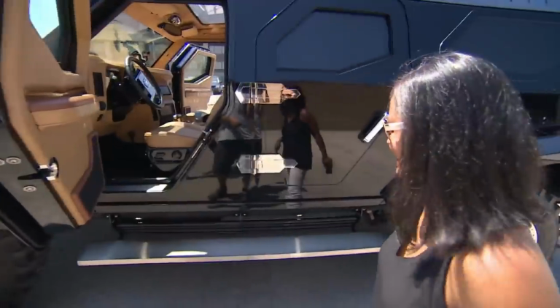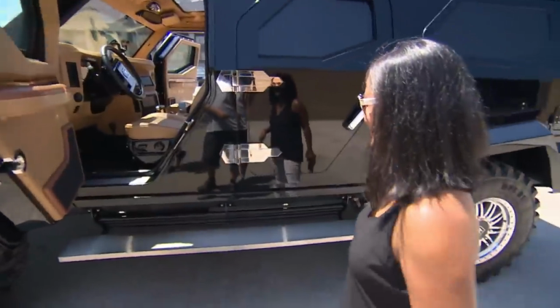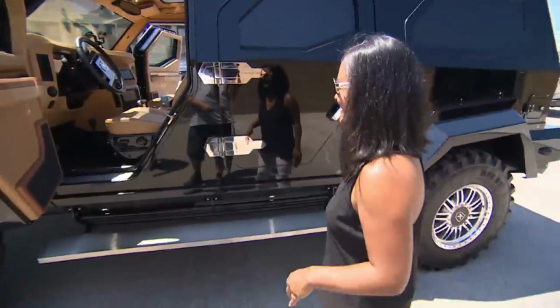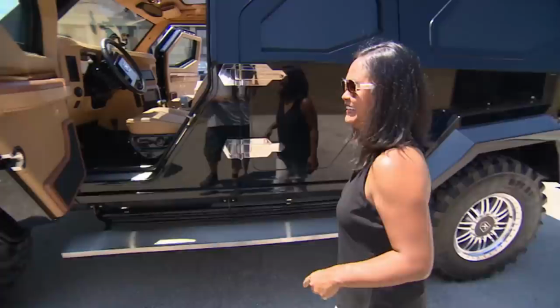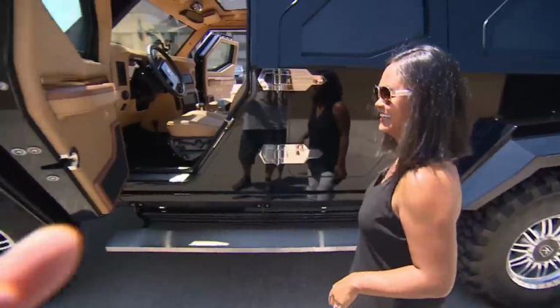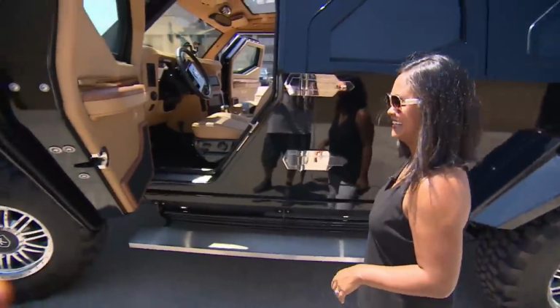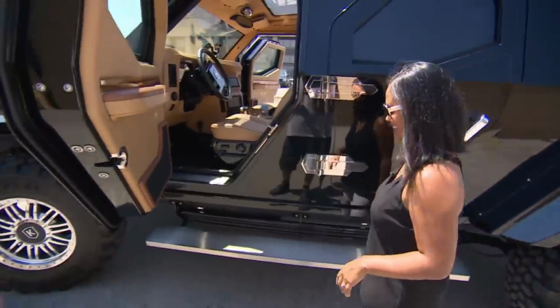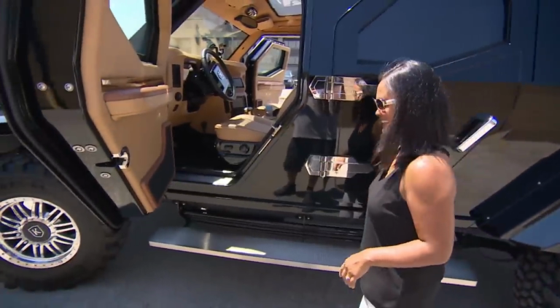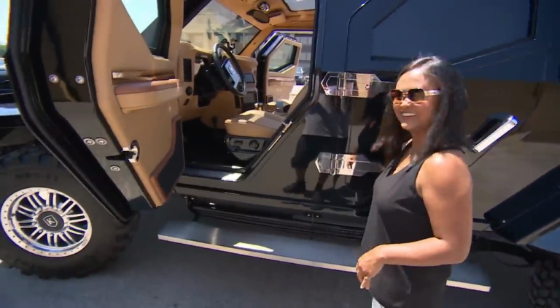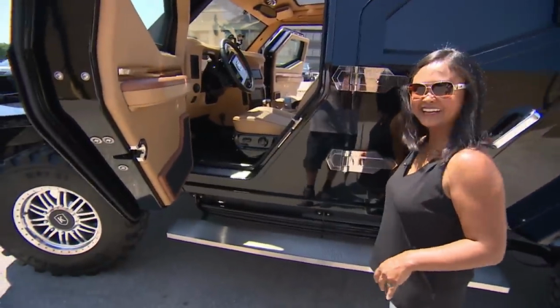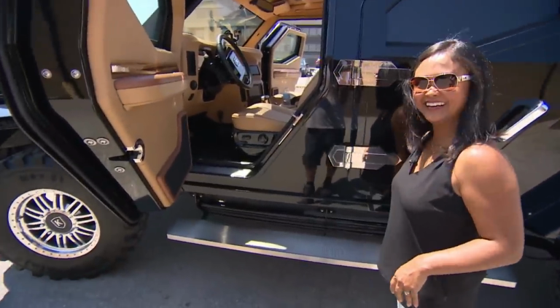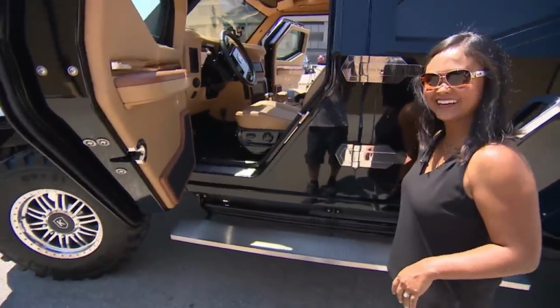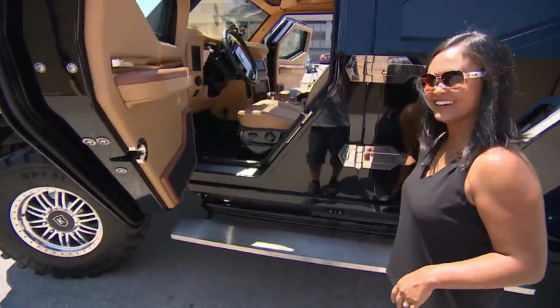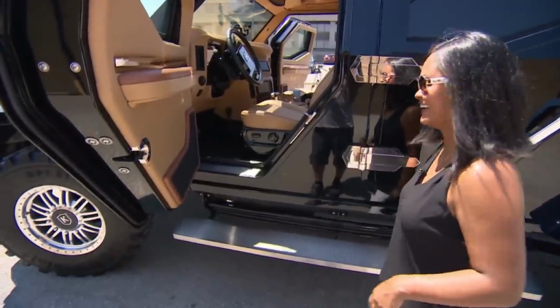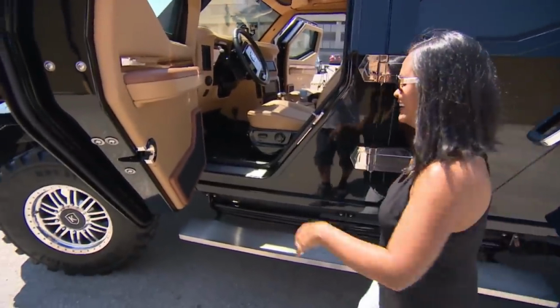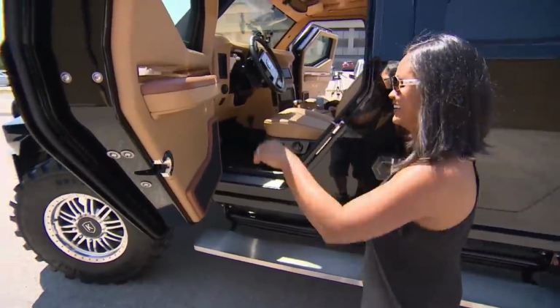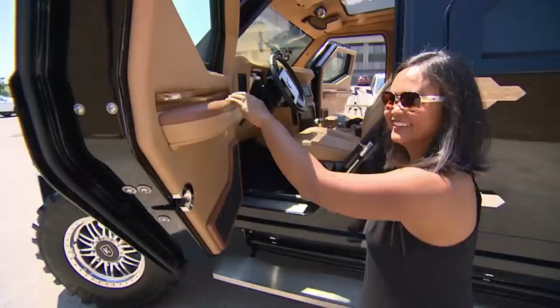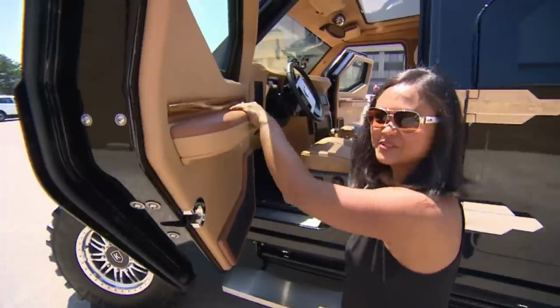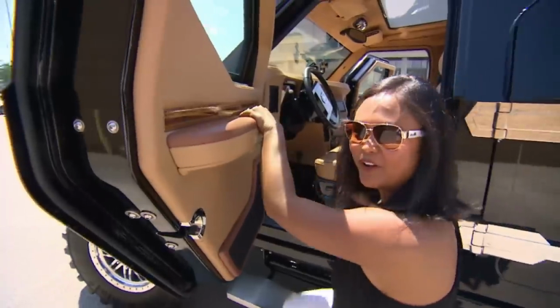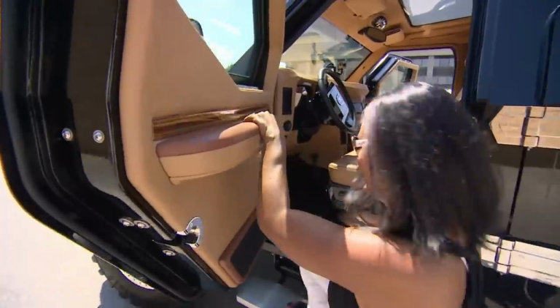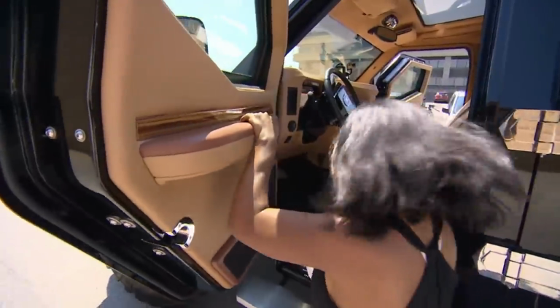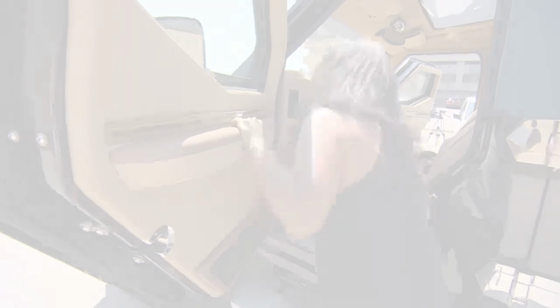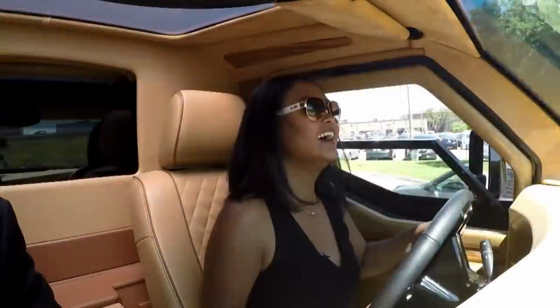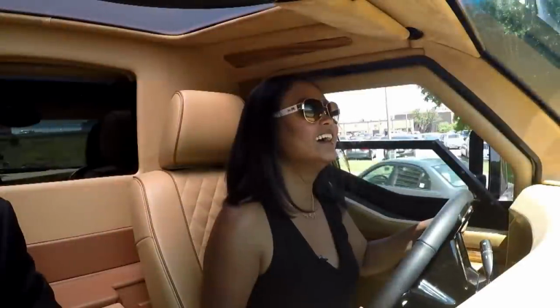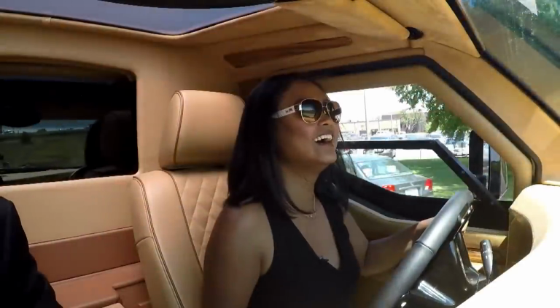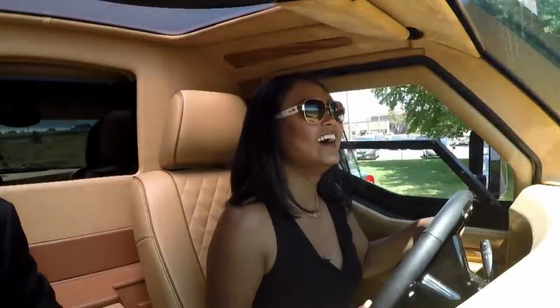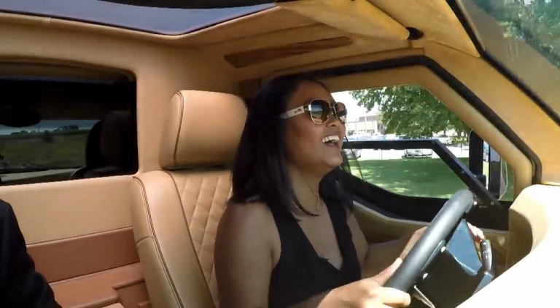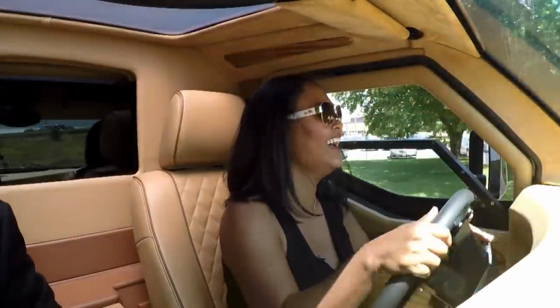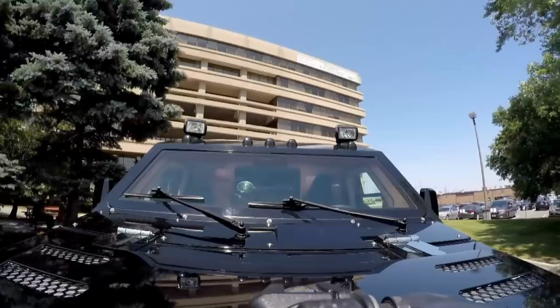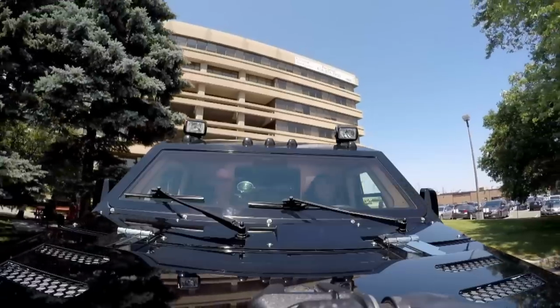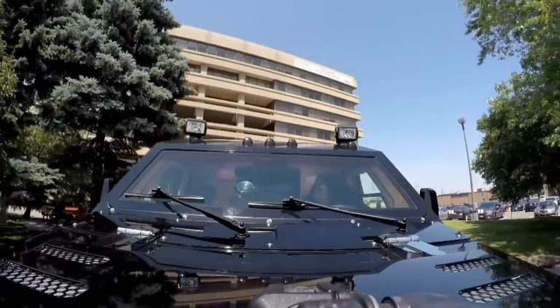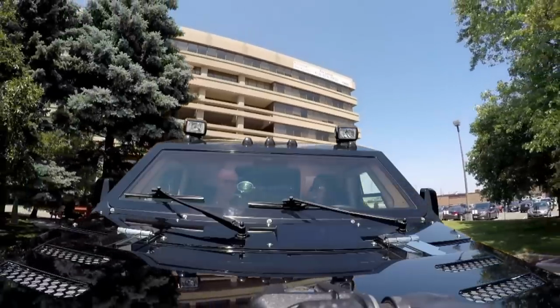No cigars for me. I just wanted to light up the road. Let's roll. Go, girl. Look at you.